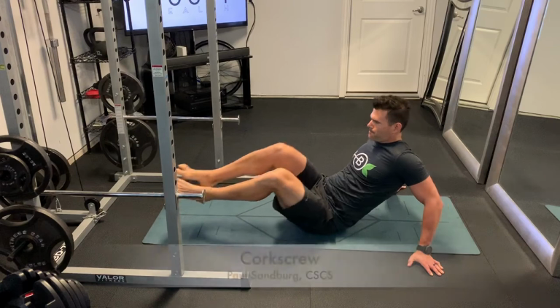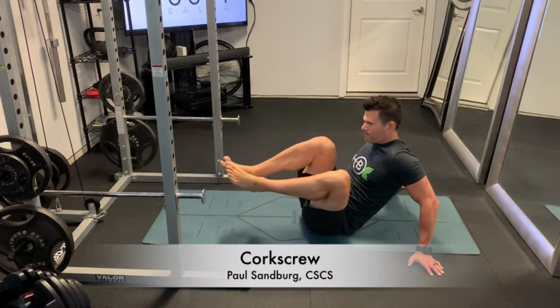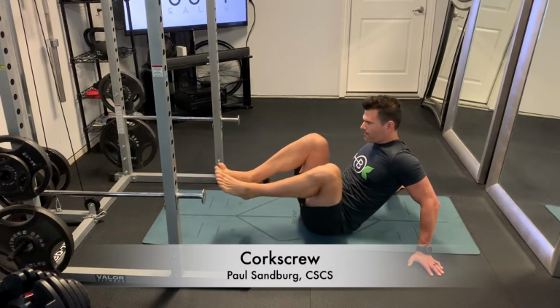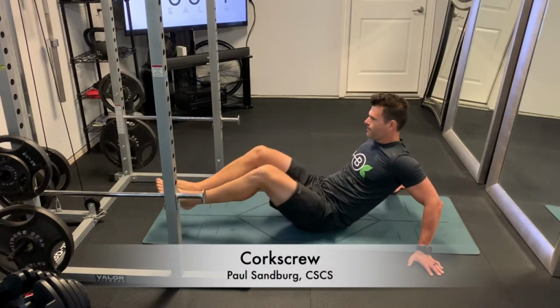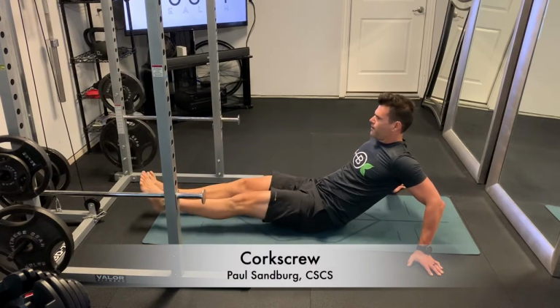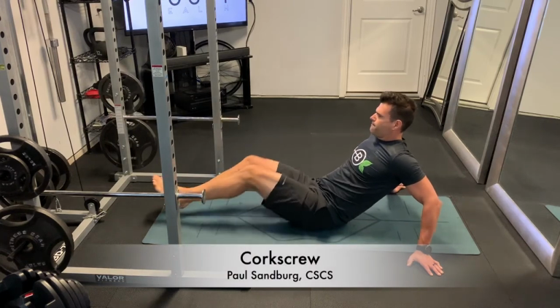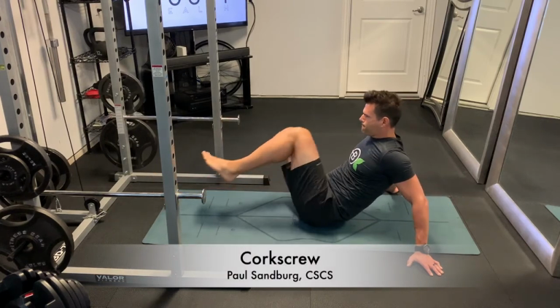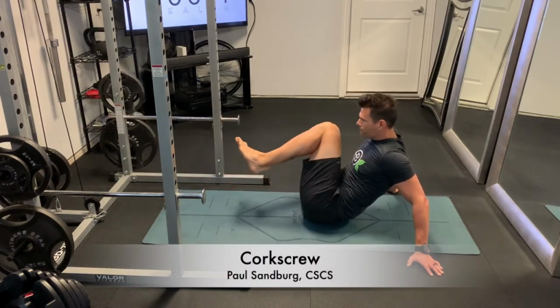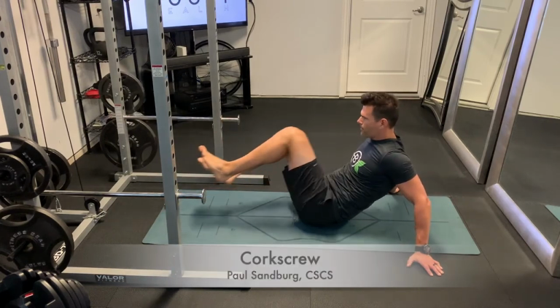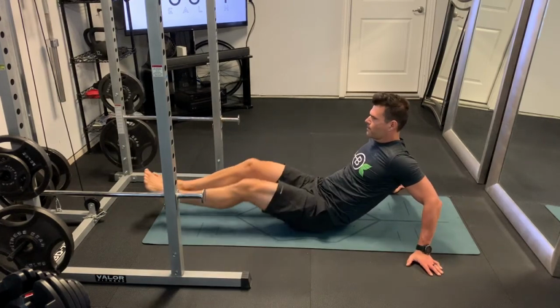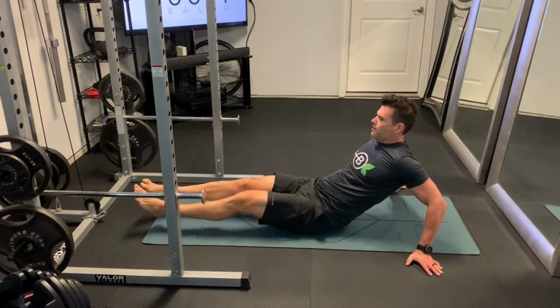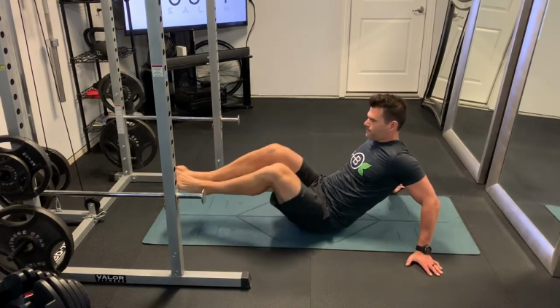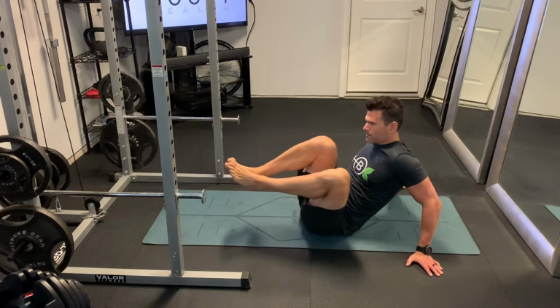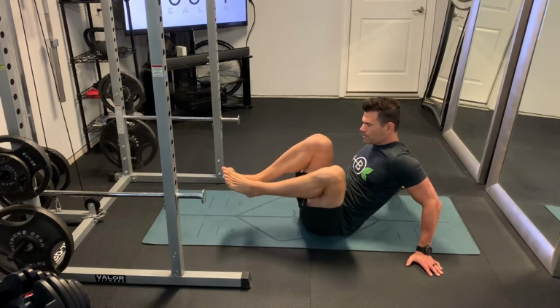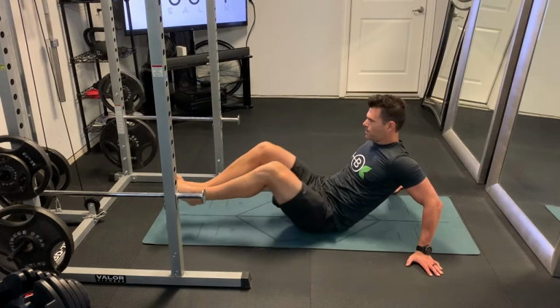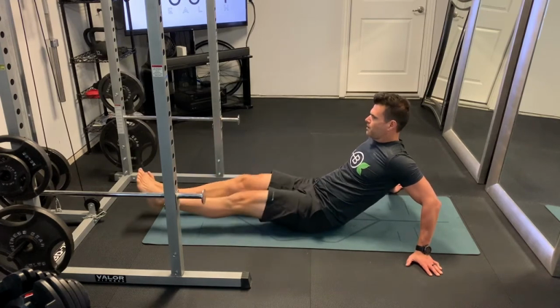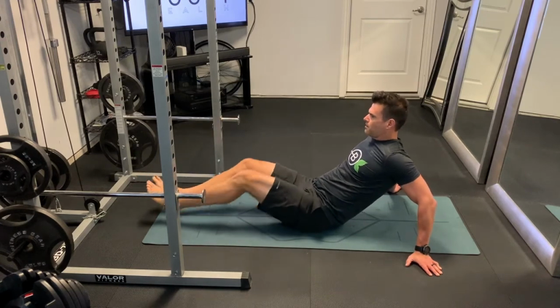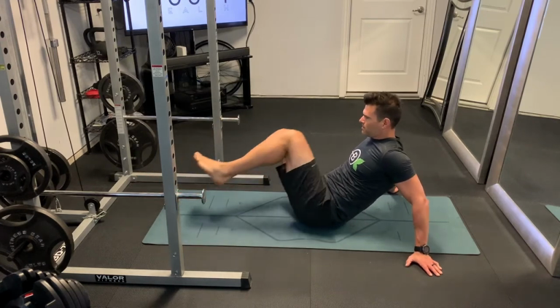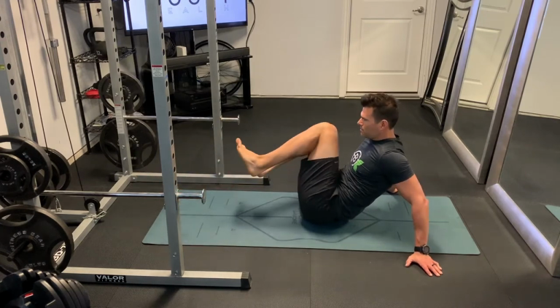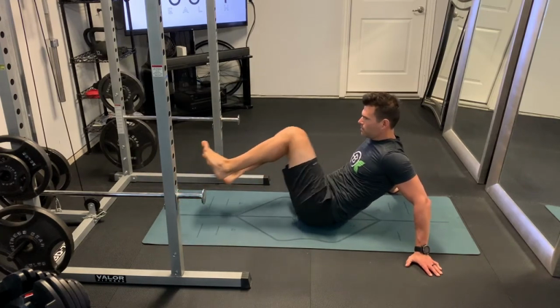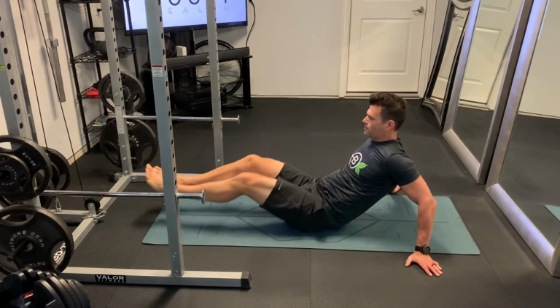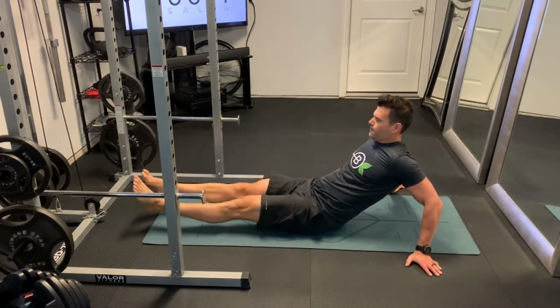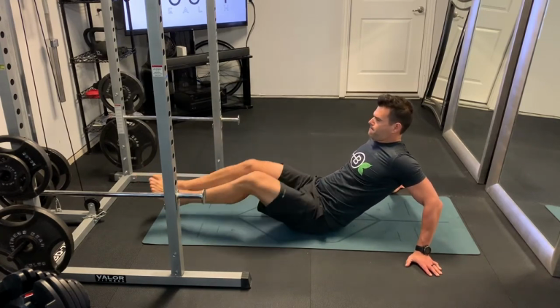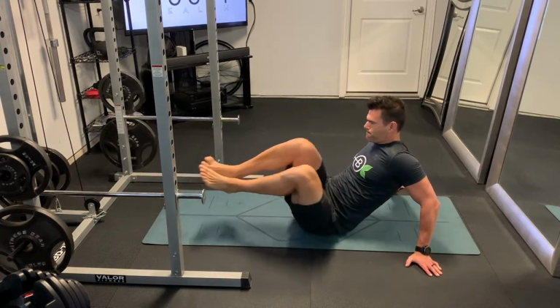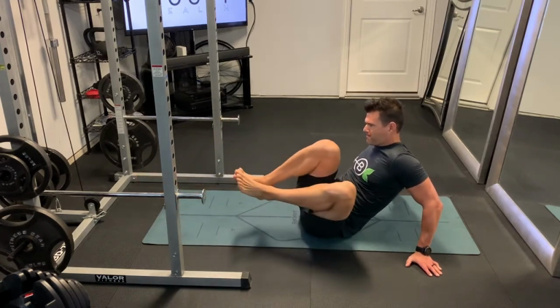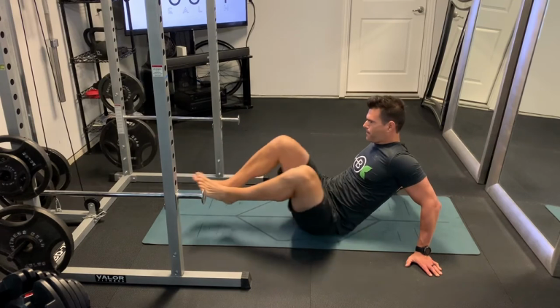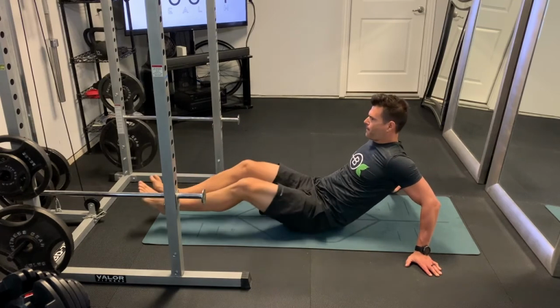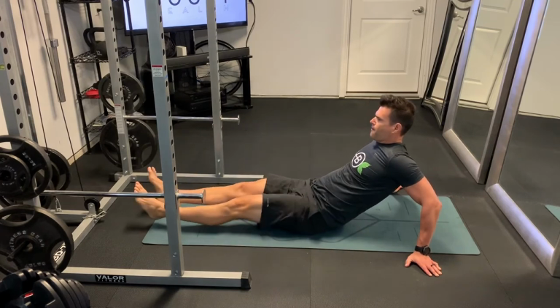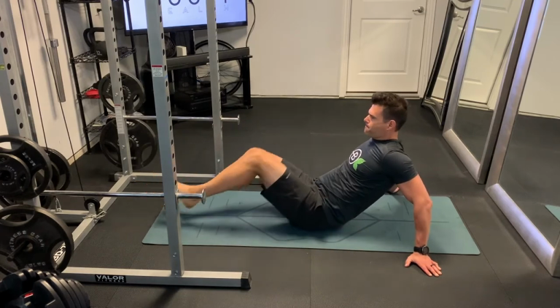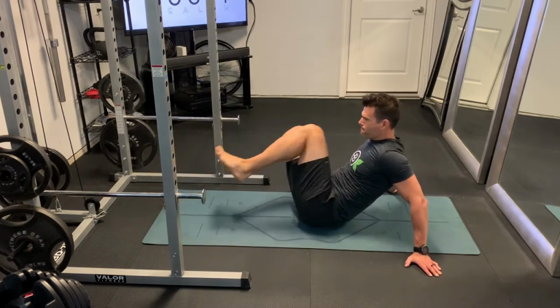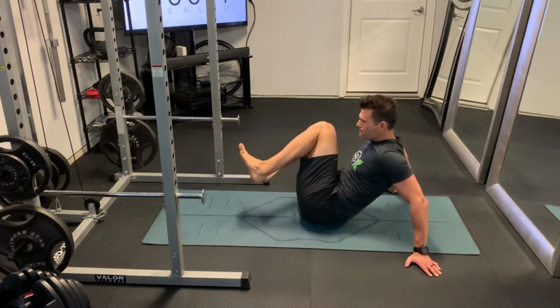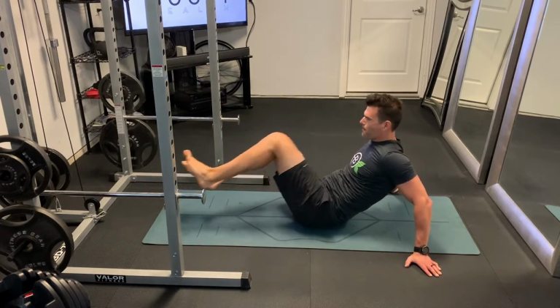This is the corkscrew, an excellent core exercise. For this one, you're just going to sit down on your rear, lean back about 45 degrees, and just use your arms for upper body stability.